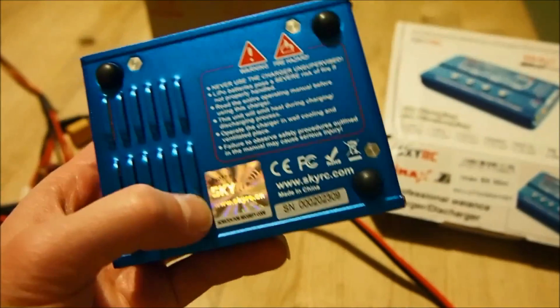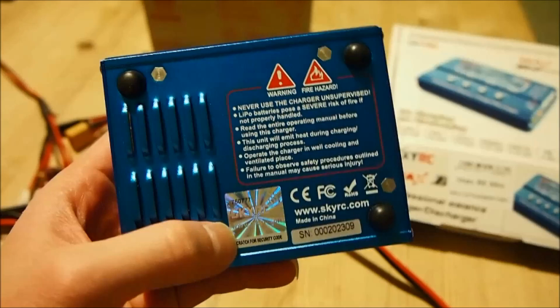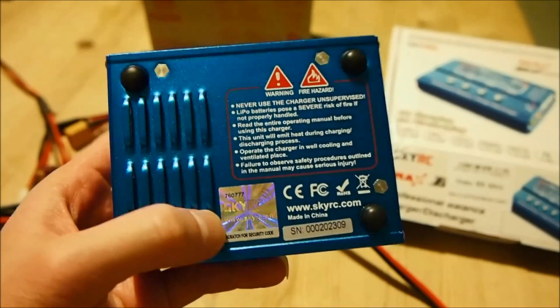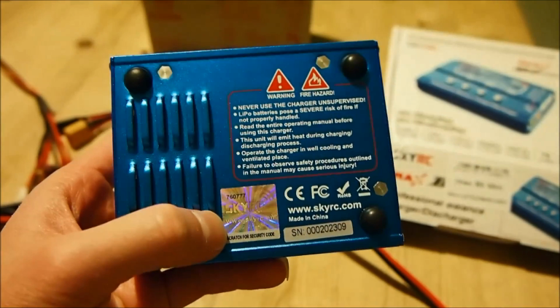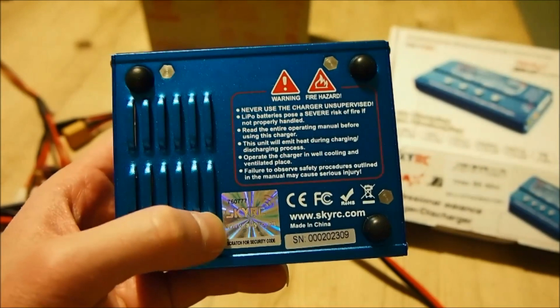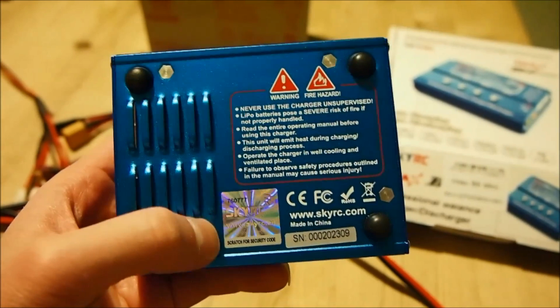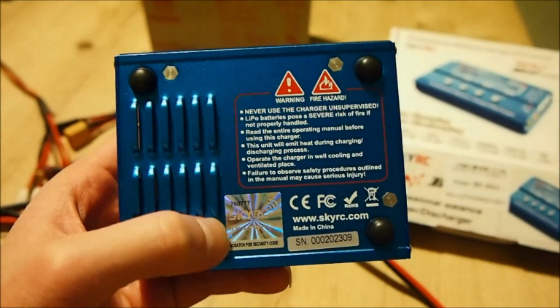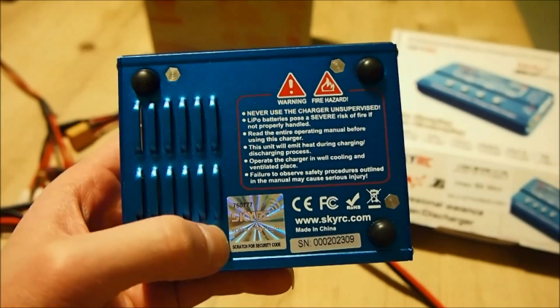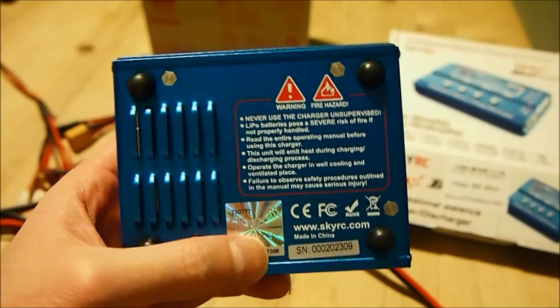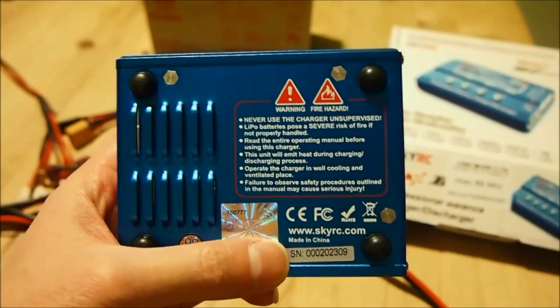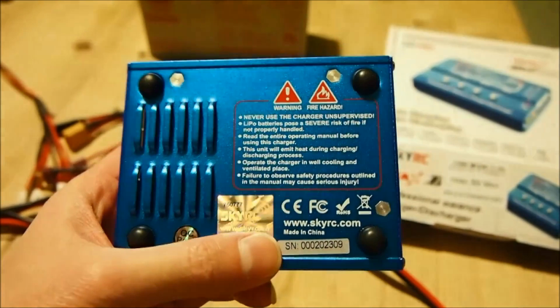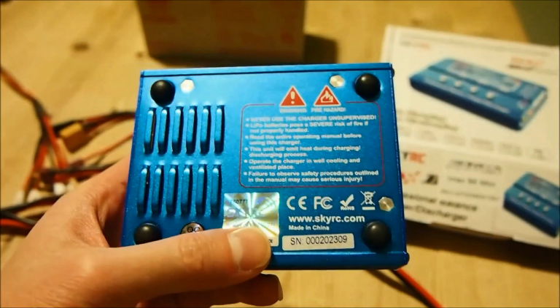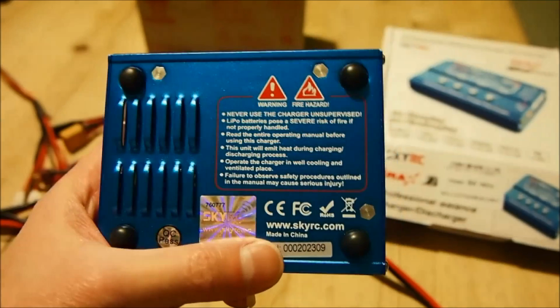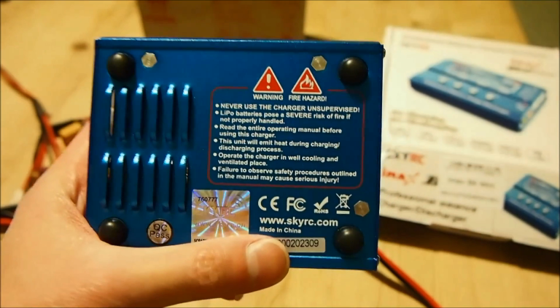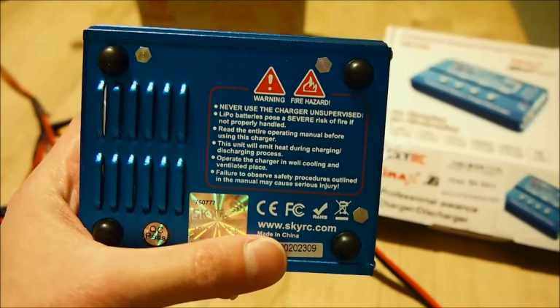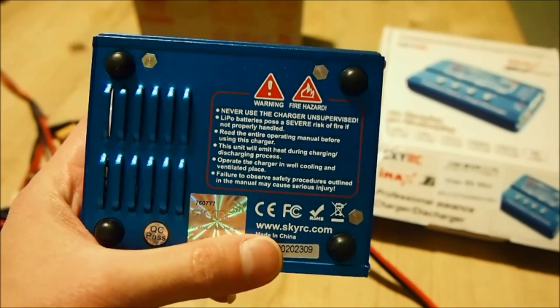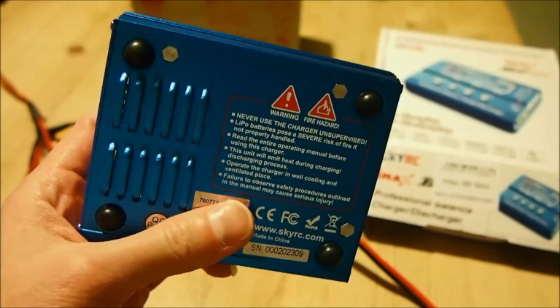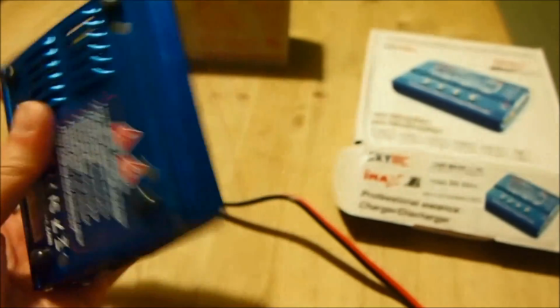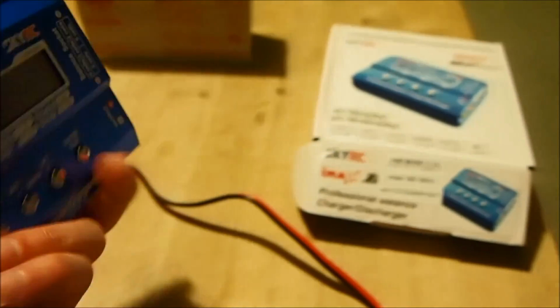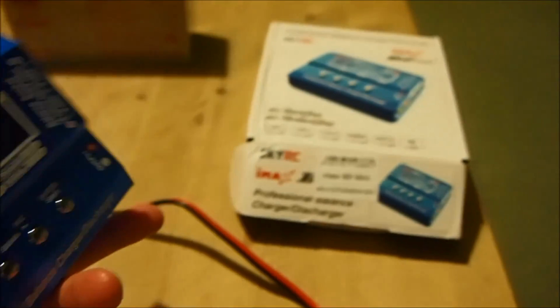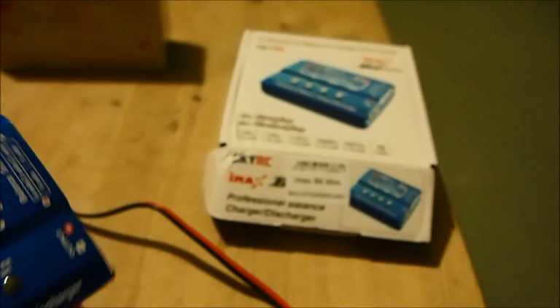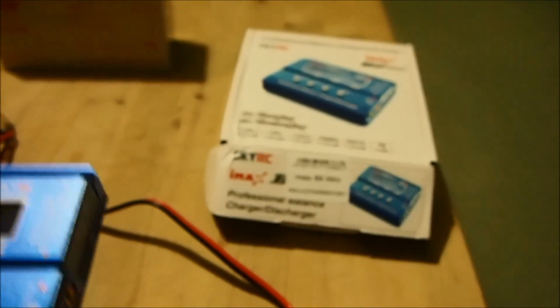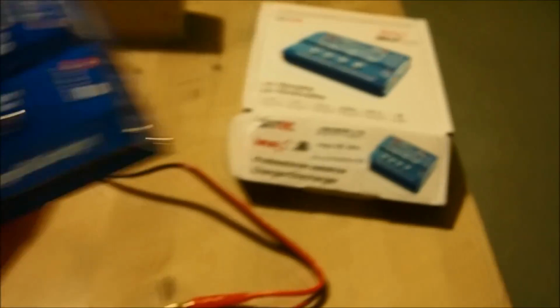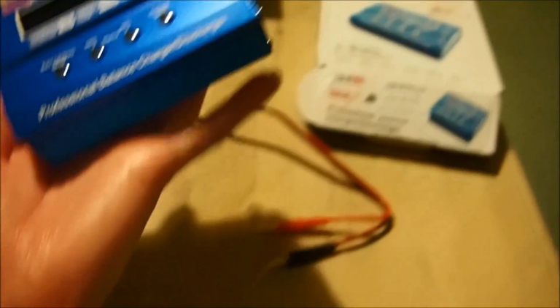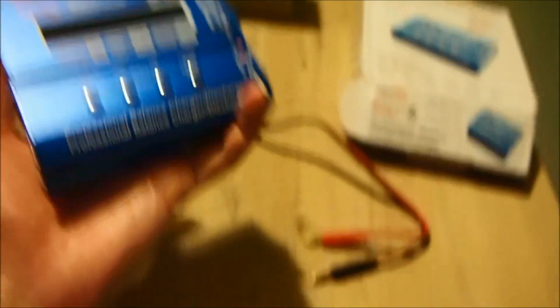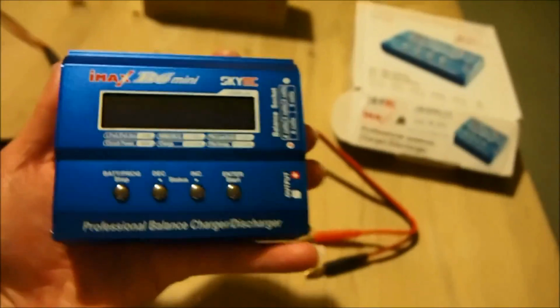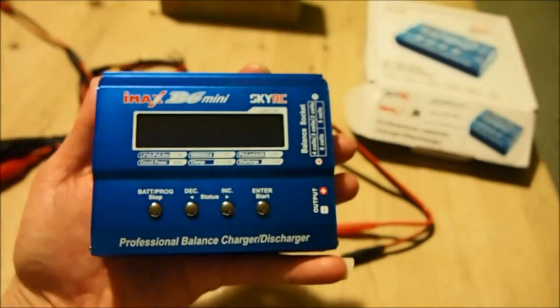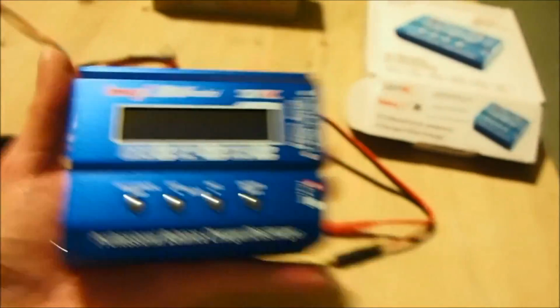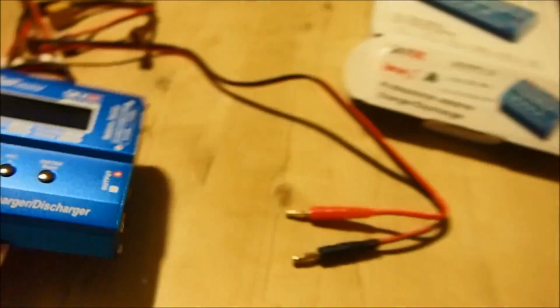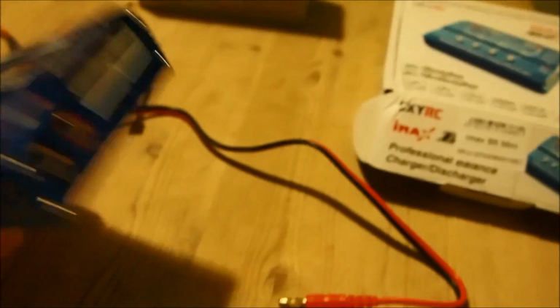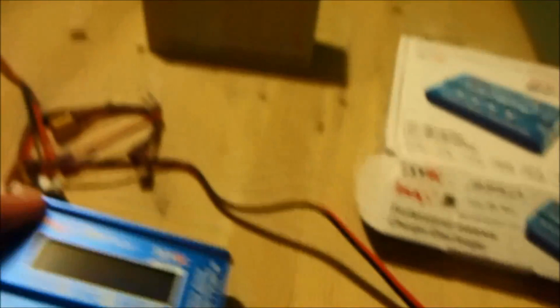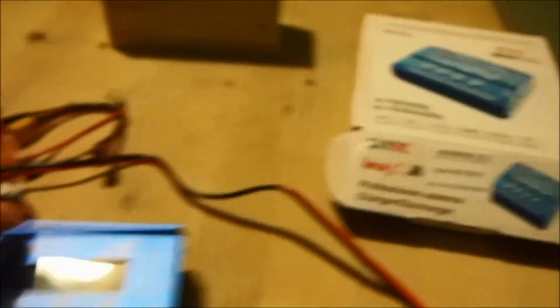Again, make sure you get the one with the hologram at the bottom so you know it's original. This new mini model is really small — I'm going to hook it up now.